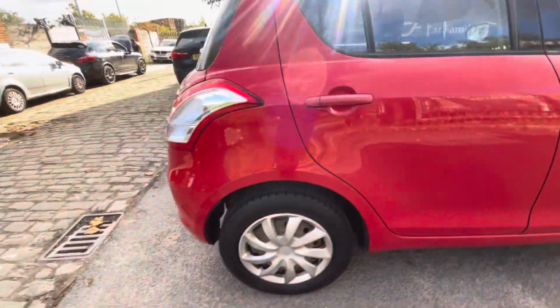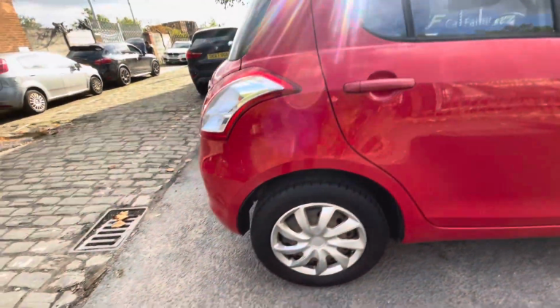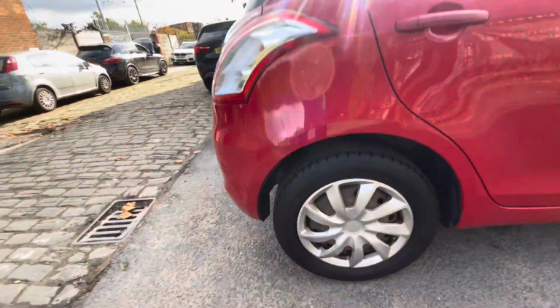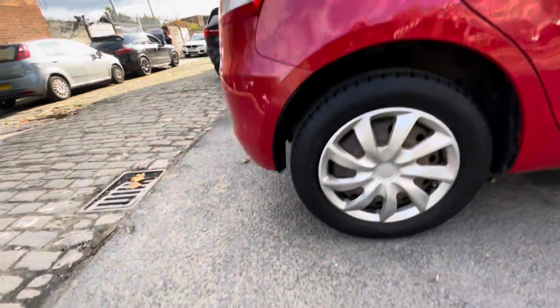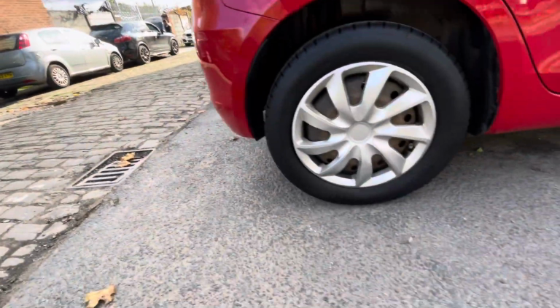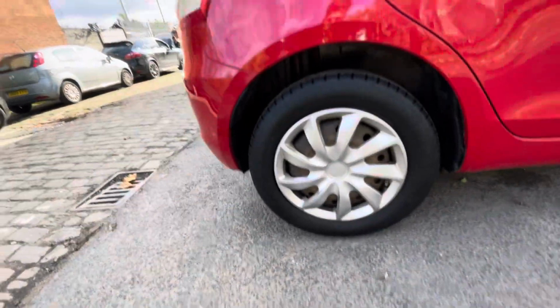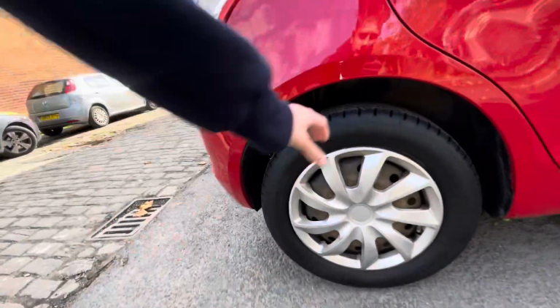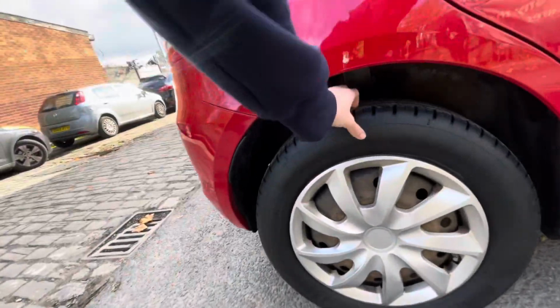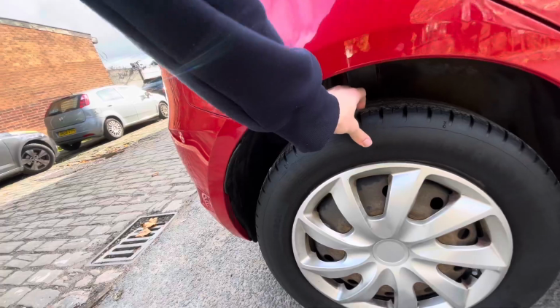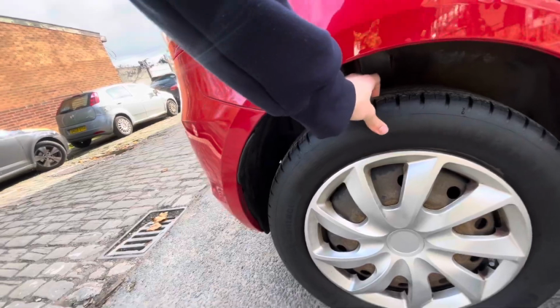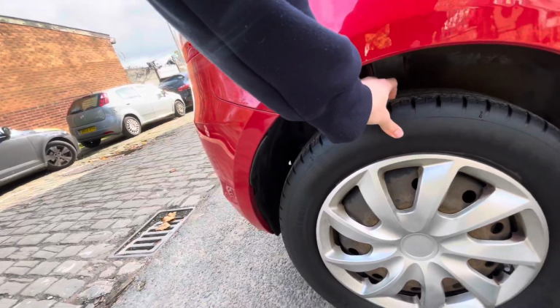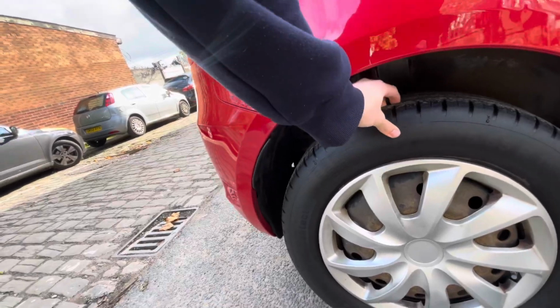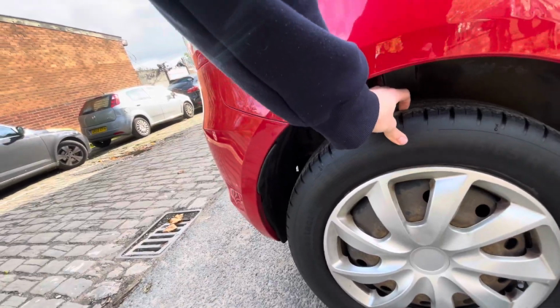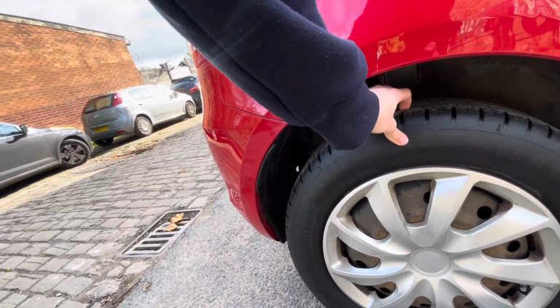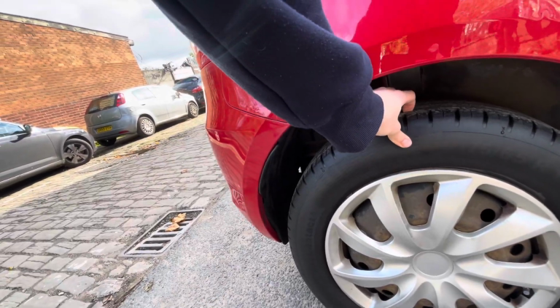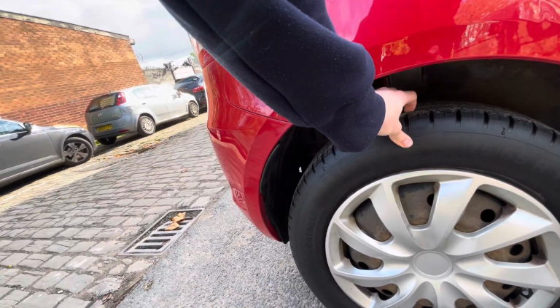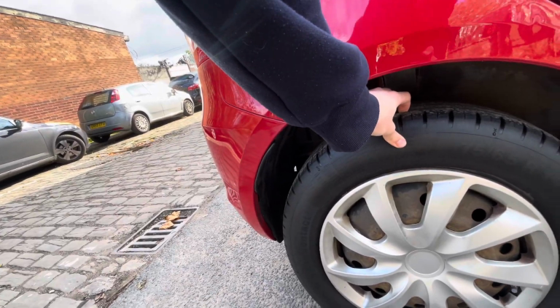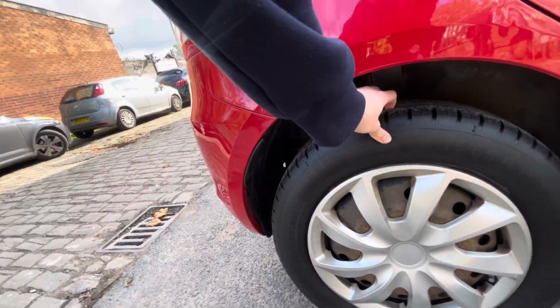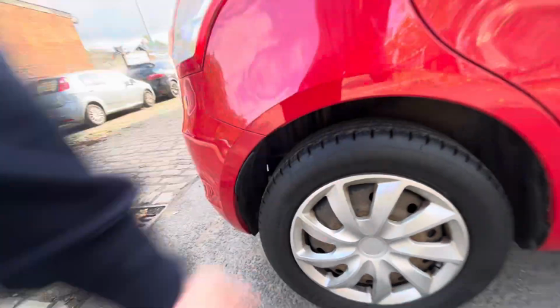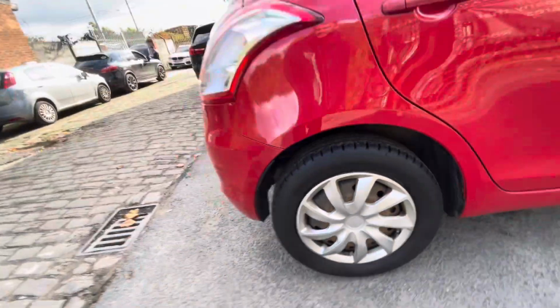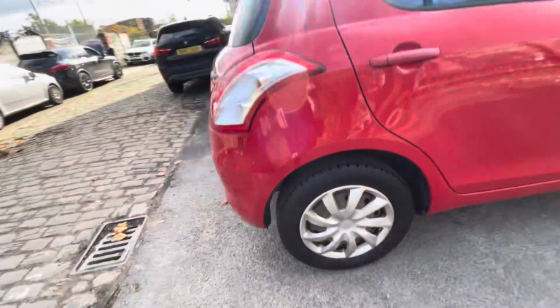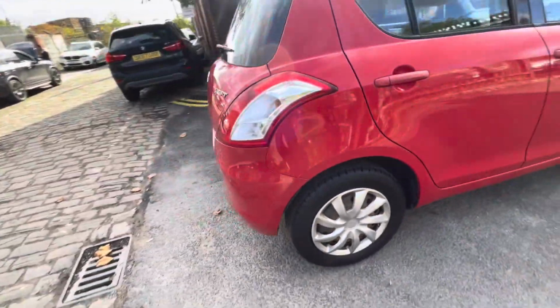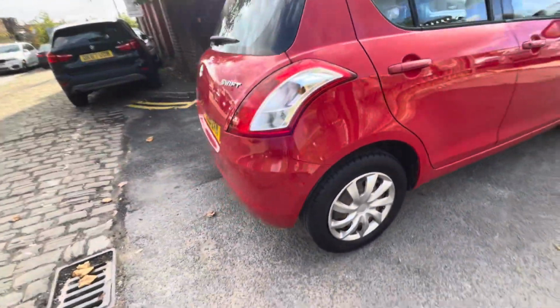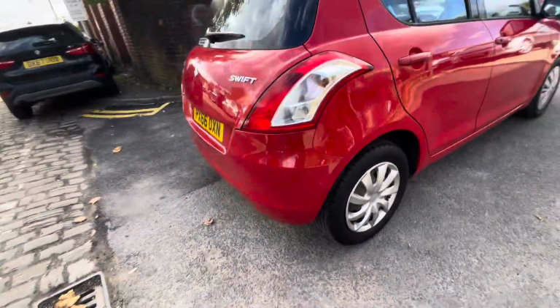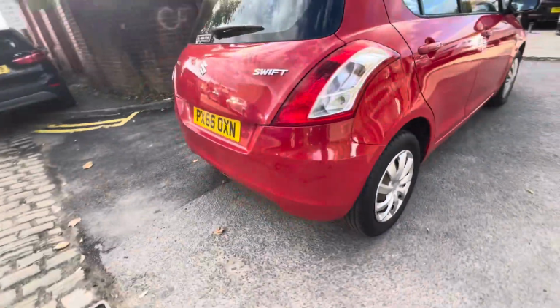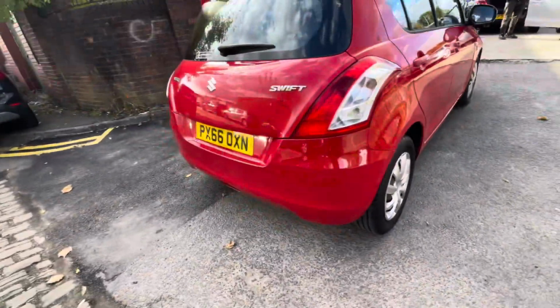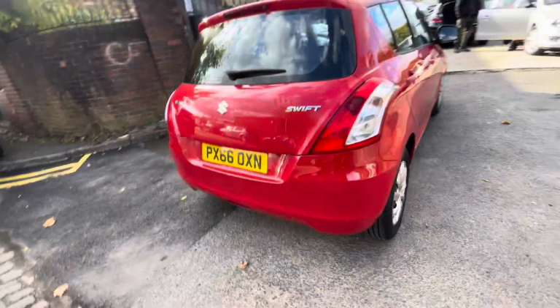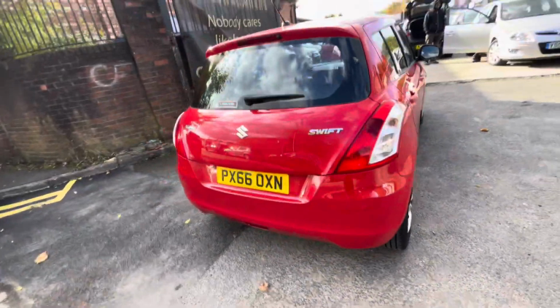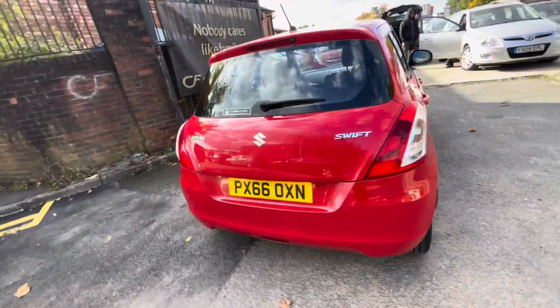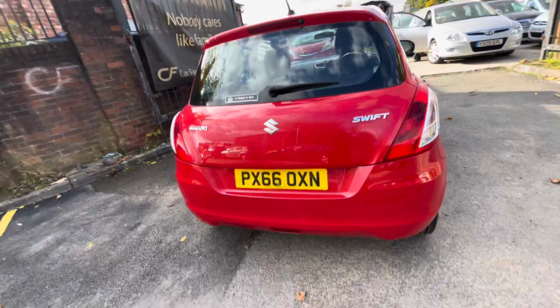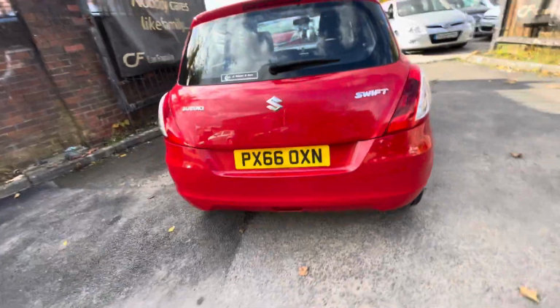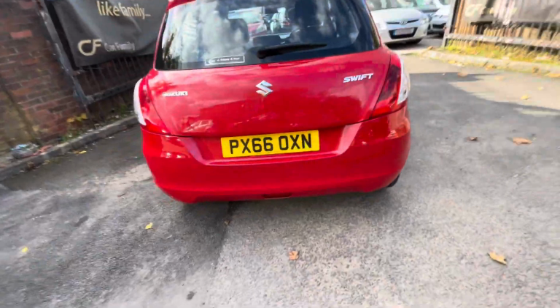Rear trim's in nice condition. You've got better tread on the rear tyre — about 5 mils worth of tread just there. Rear bumper's in nice condition, and the tailgate's in nice condition as well.